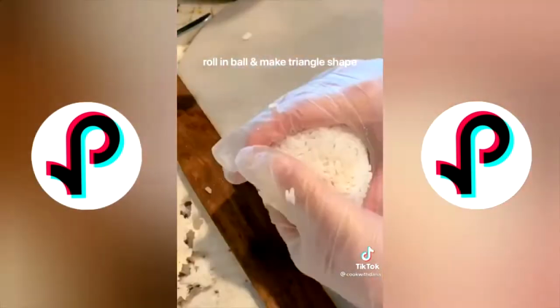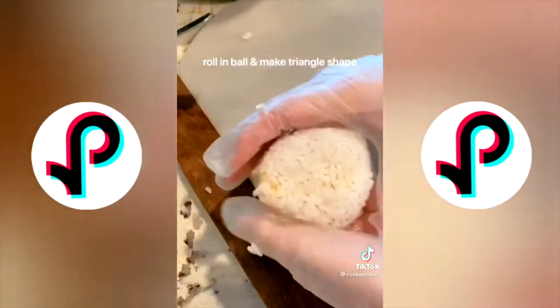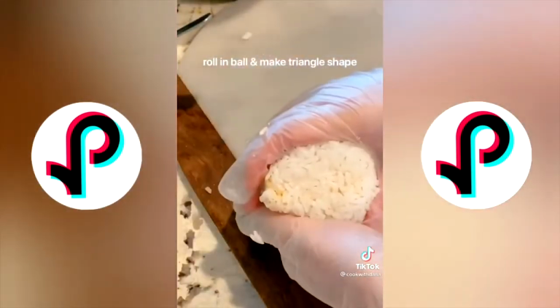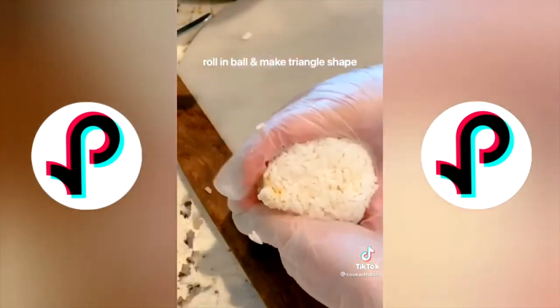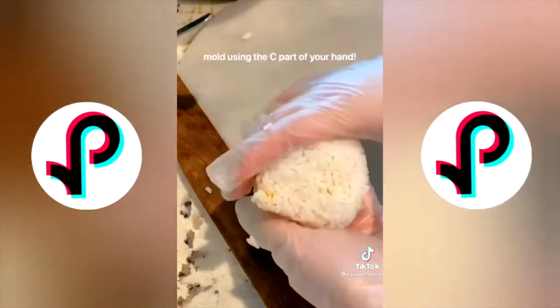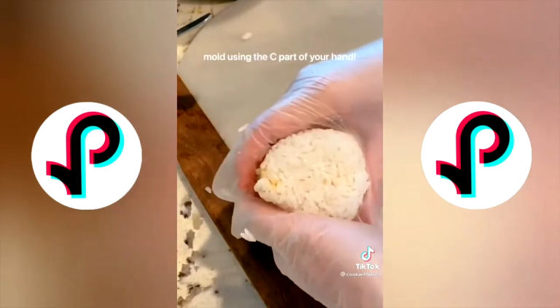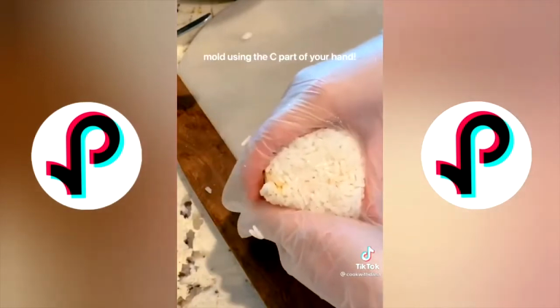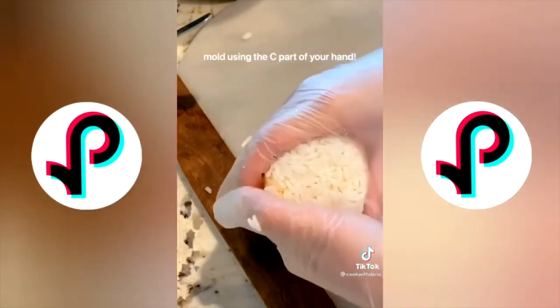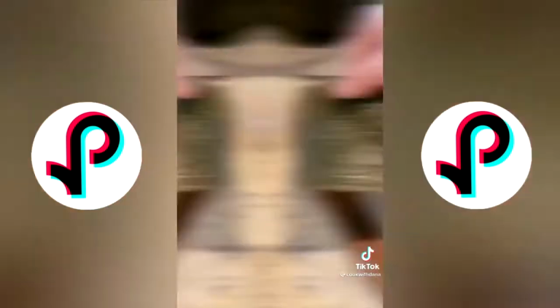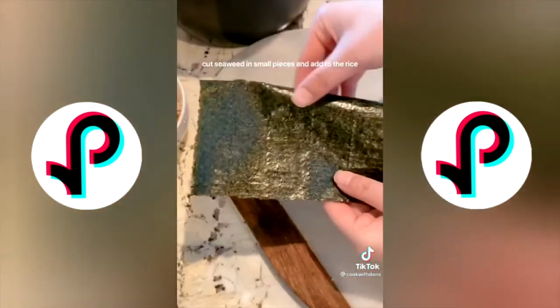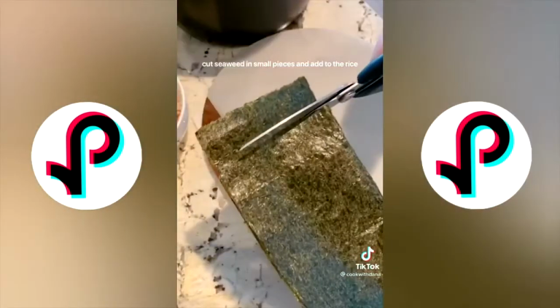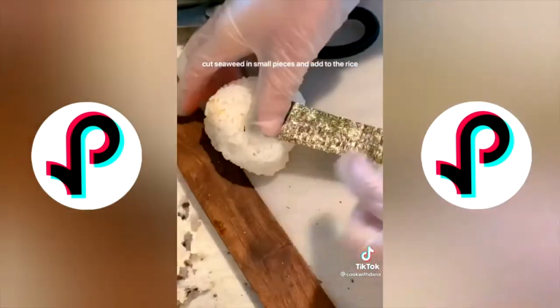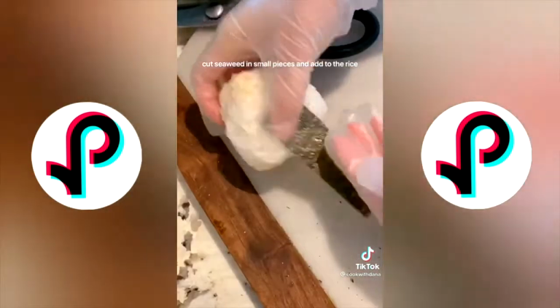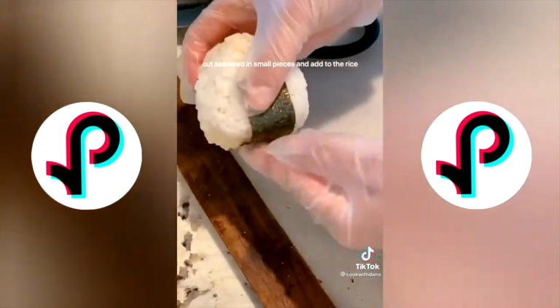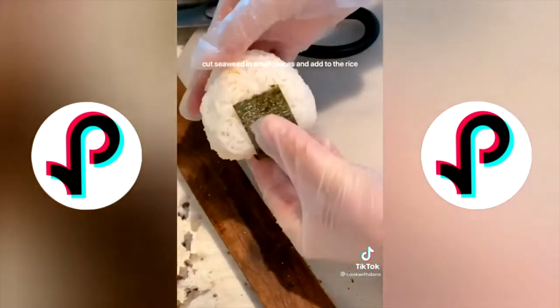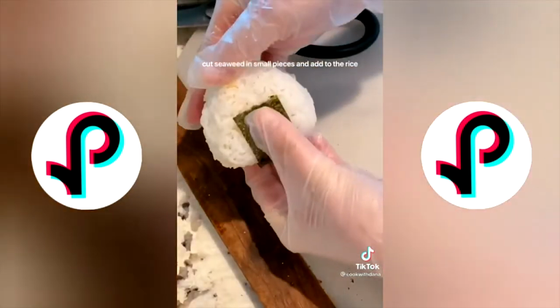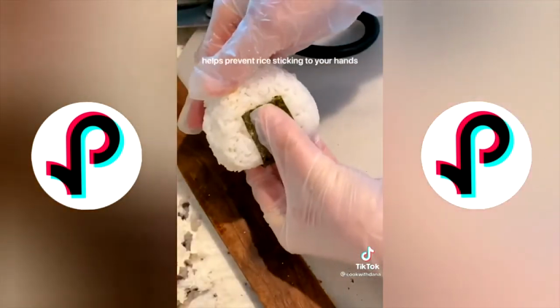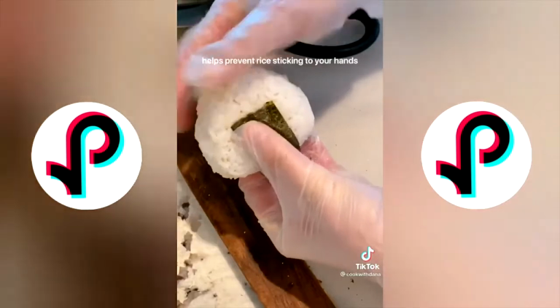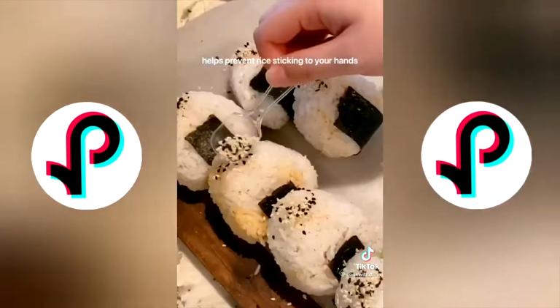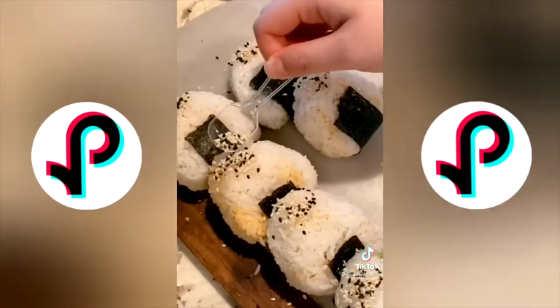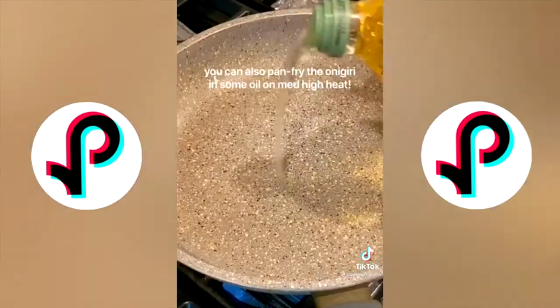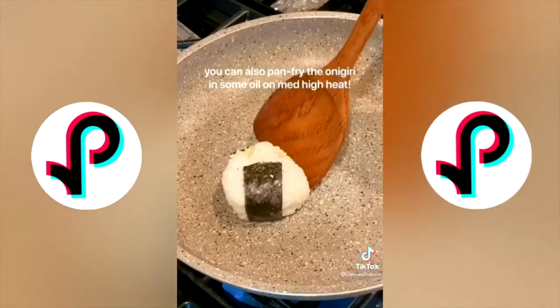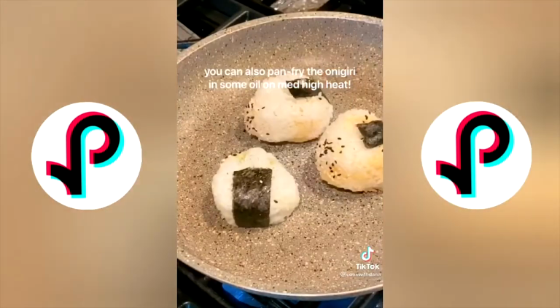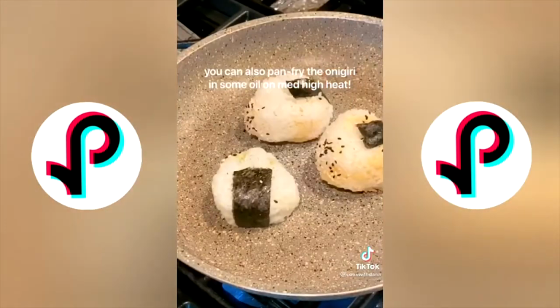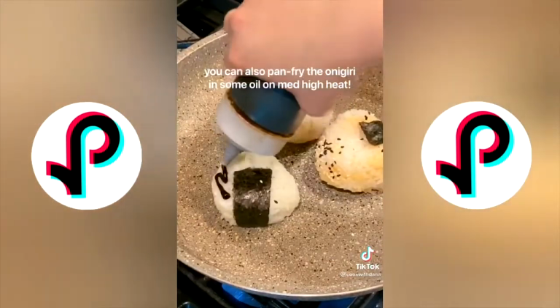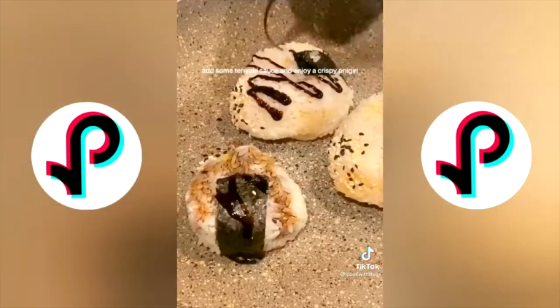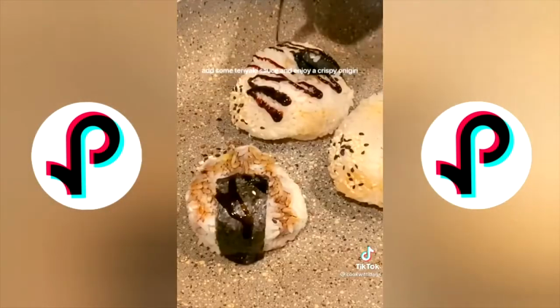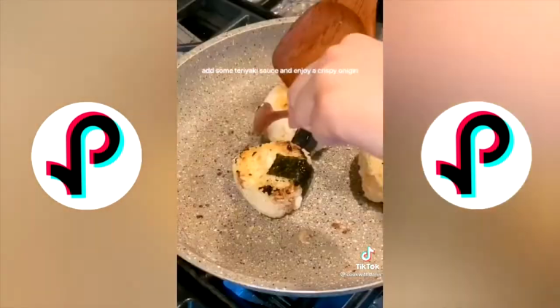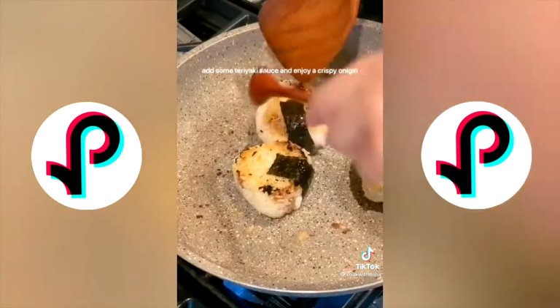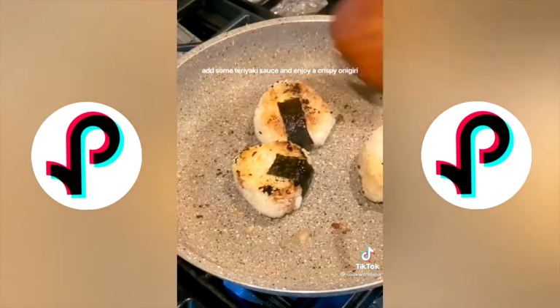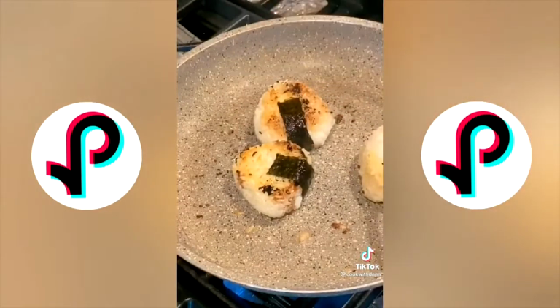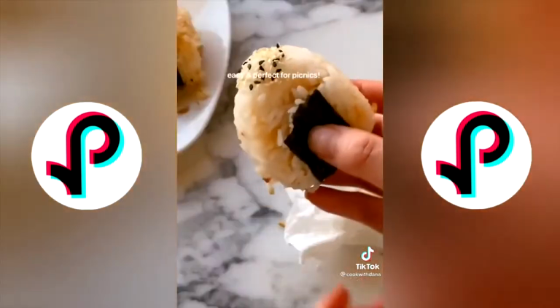It's helpful to mold using the side part of your hand. Cut seaweed into small pieces and add to the rice — this helps prevent rice sticking to your hands when you eat. If you want, you can also pan fry the onigiri in some oil and add some teriyaki sauce for a crispy onigiri.